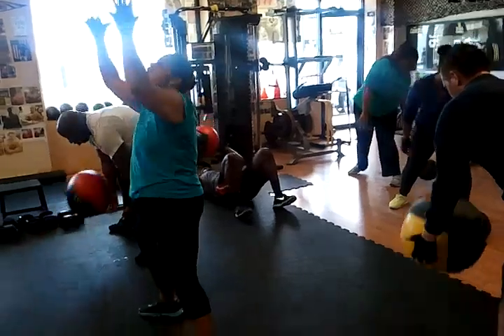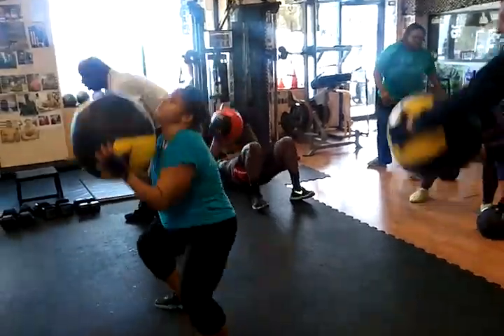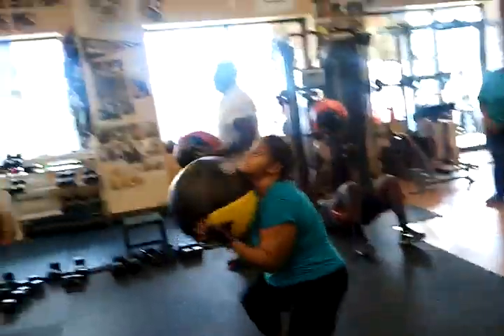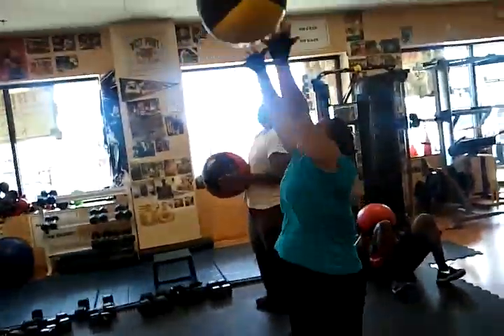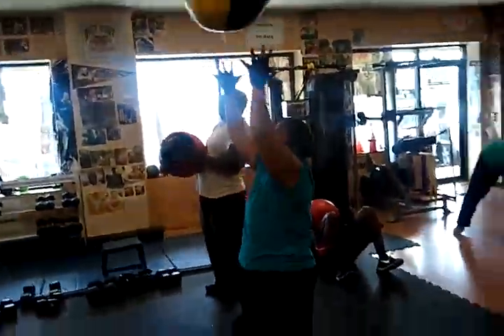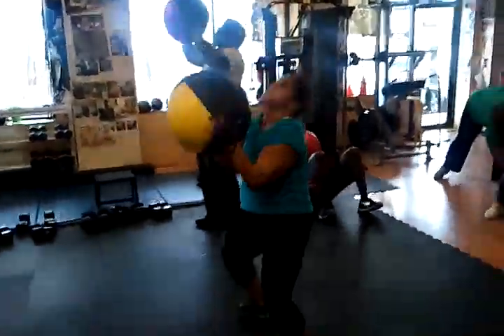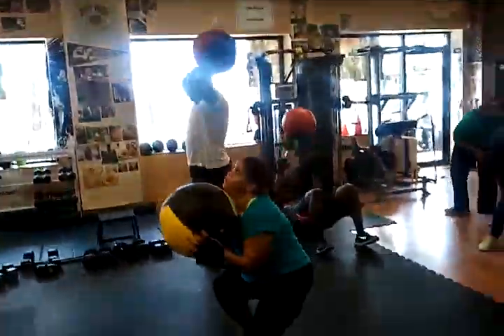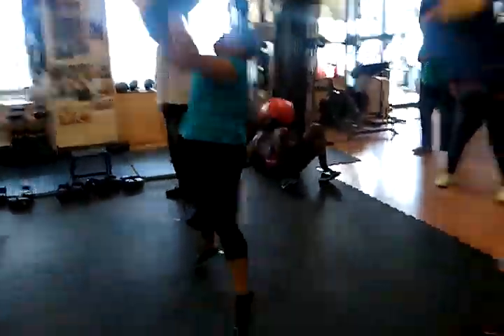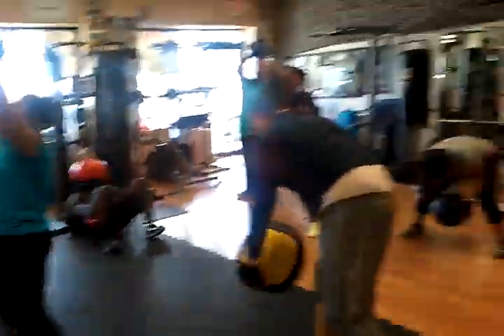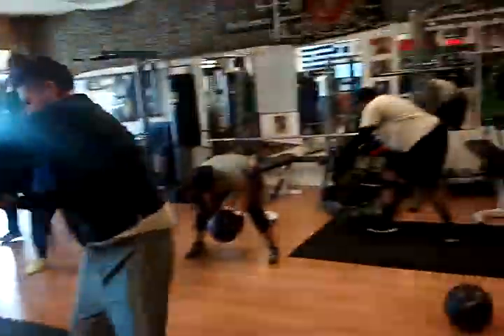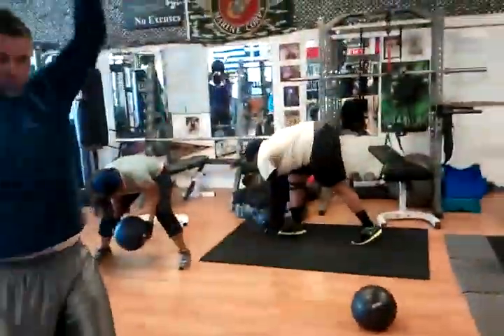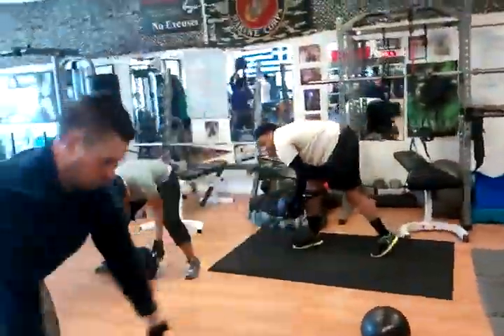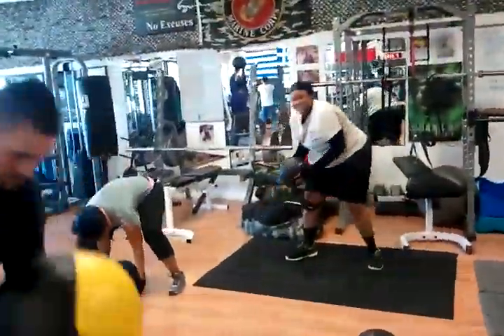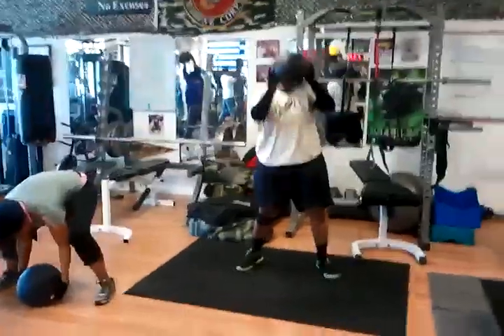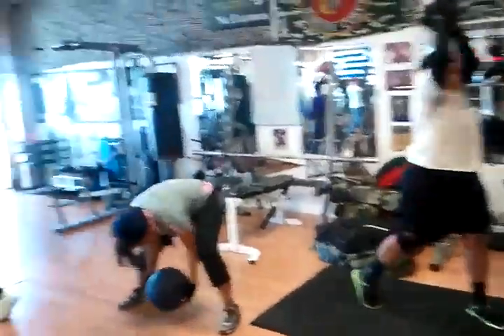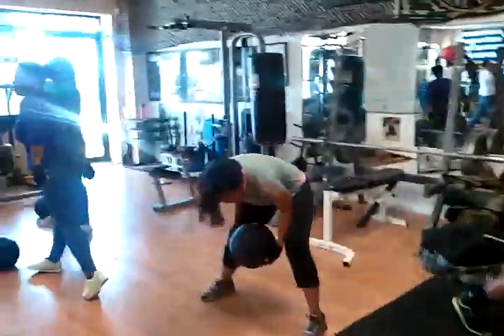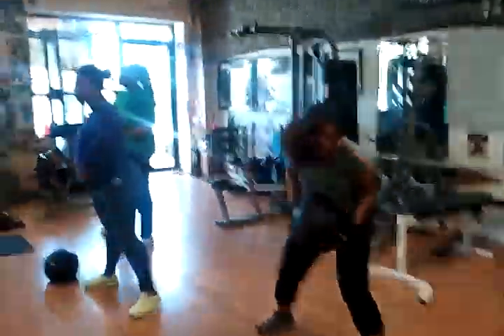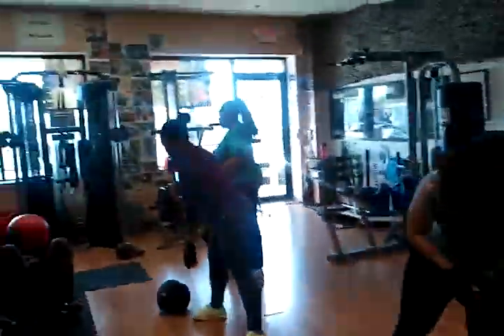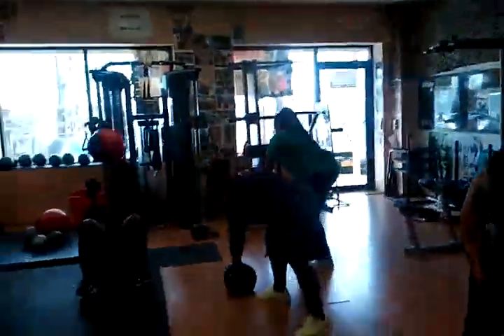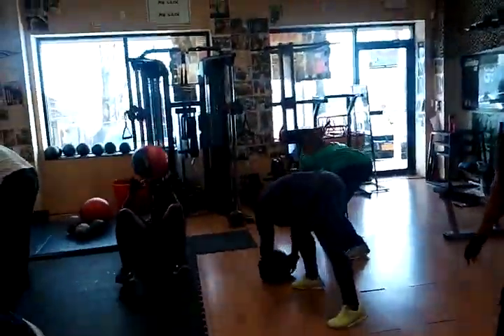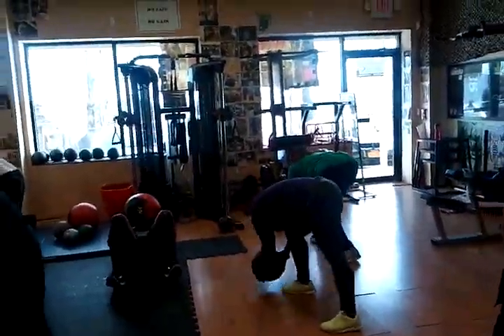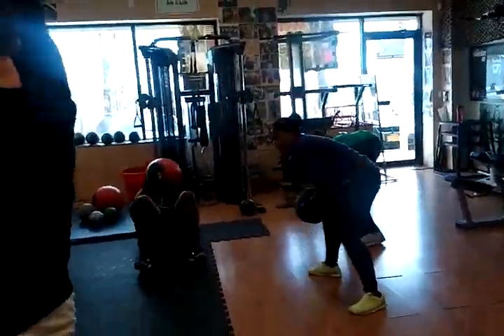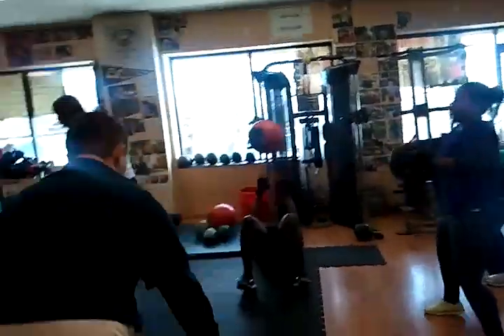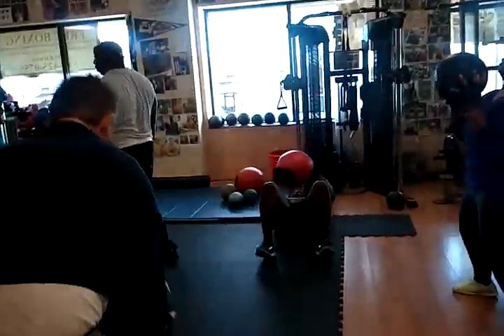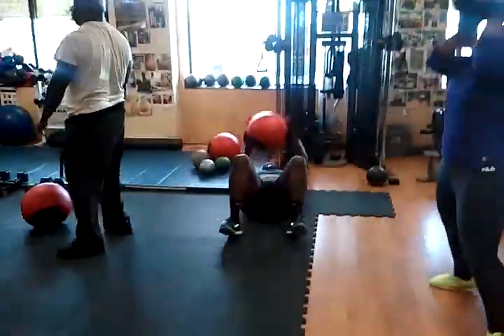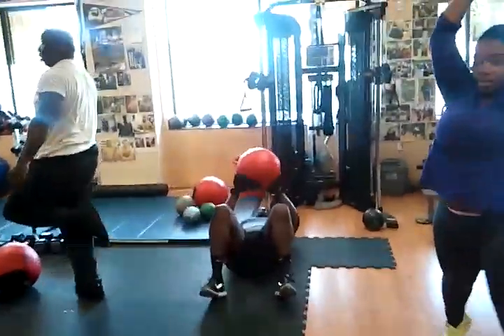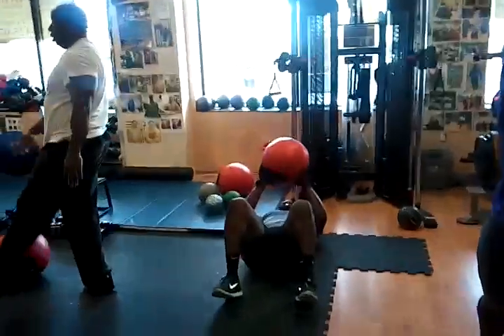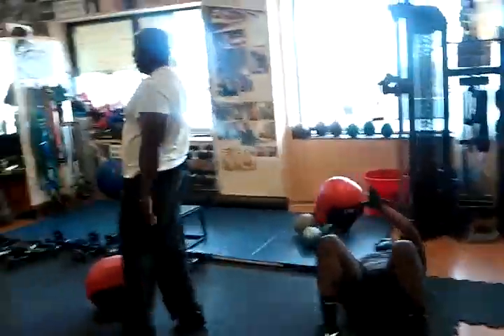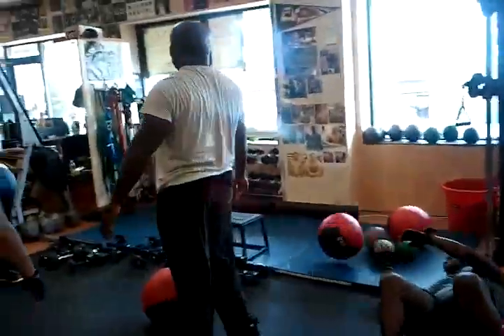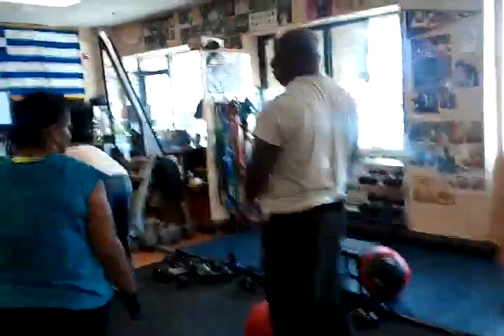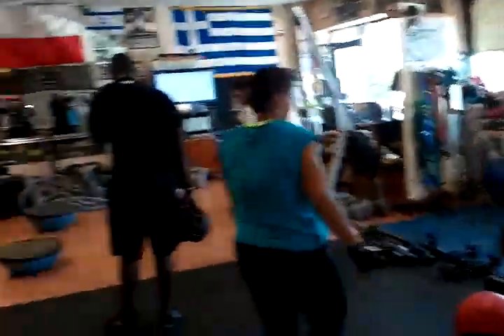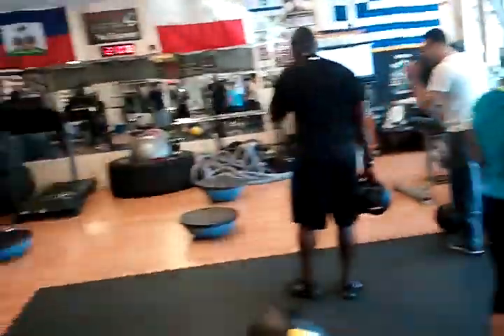There's only 4 of you, there's 5 exercises. Back straight on those, bend your knees, back straight. 2 down, 3 to go.